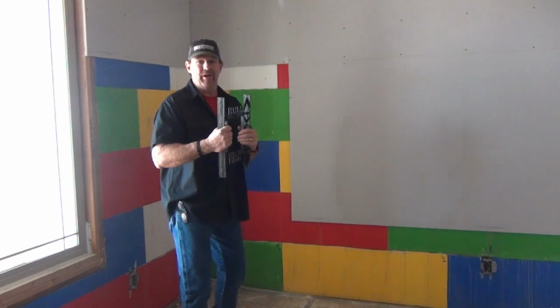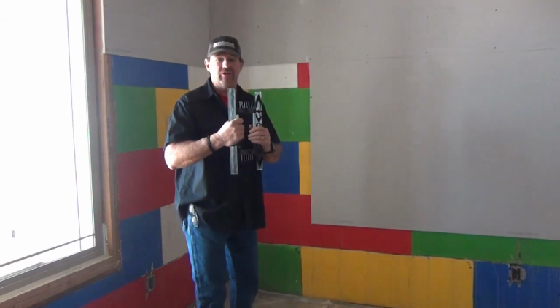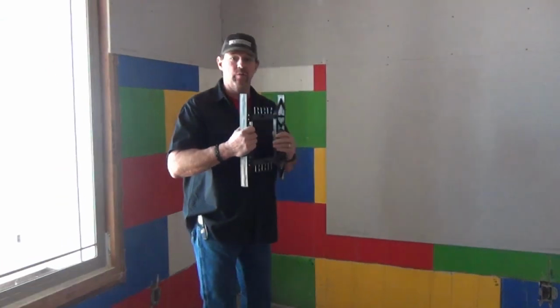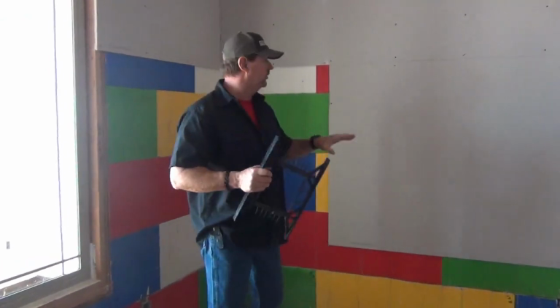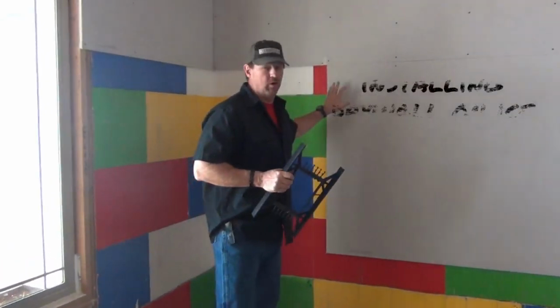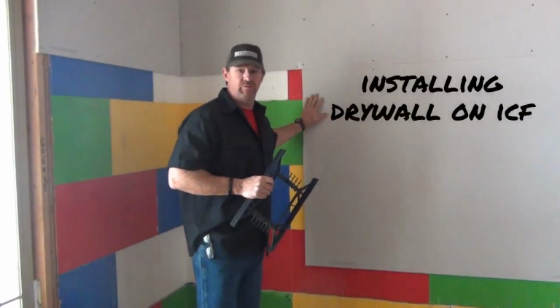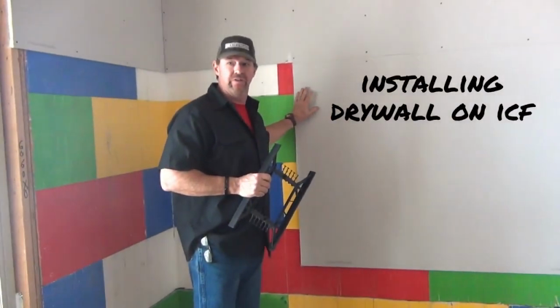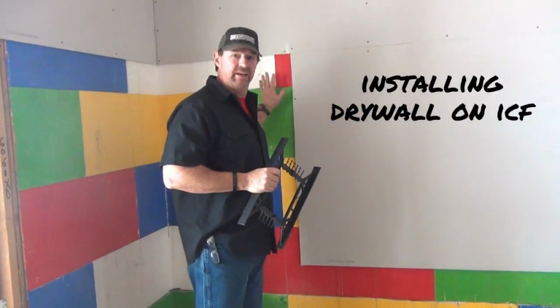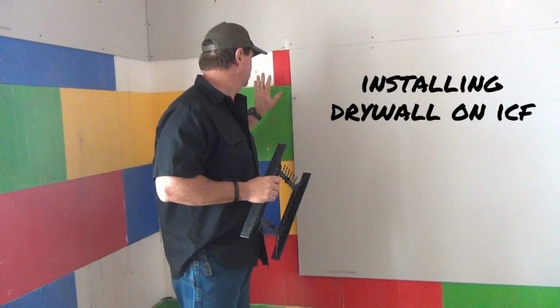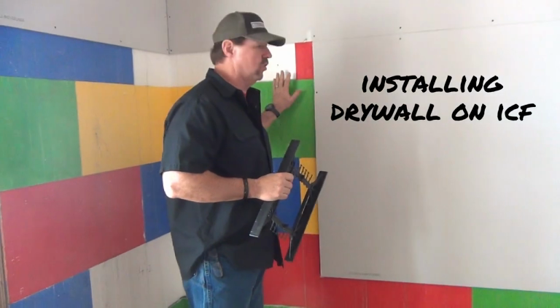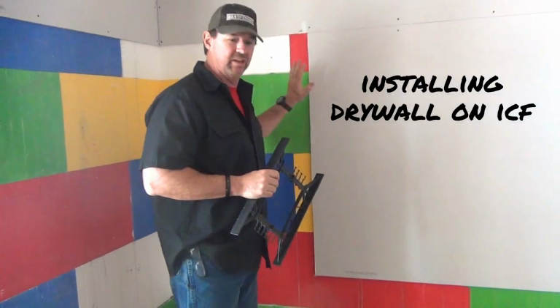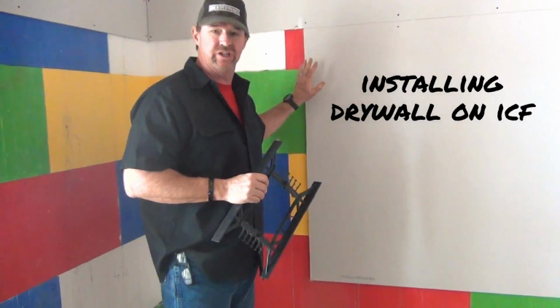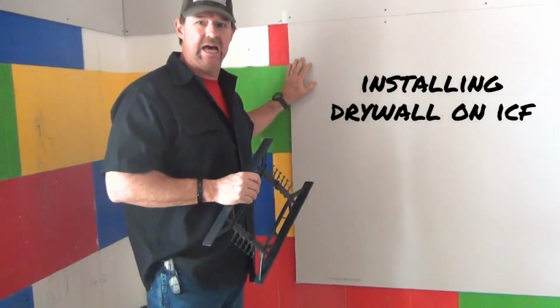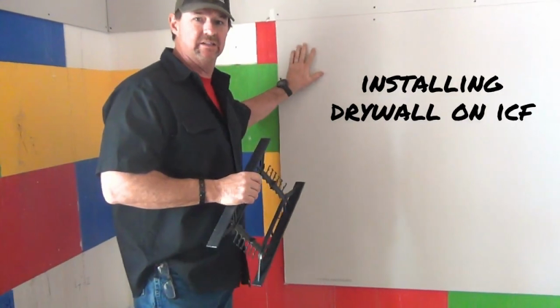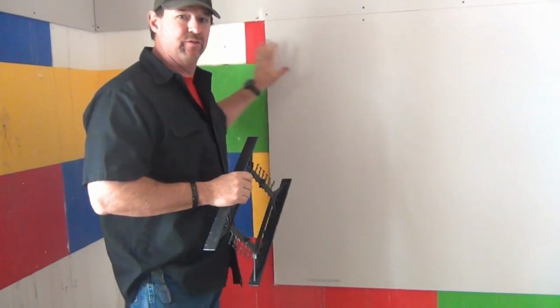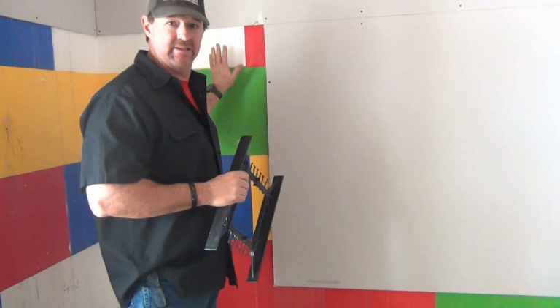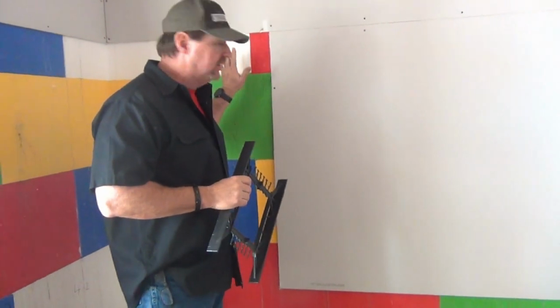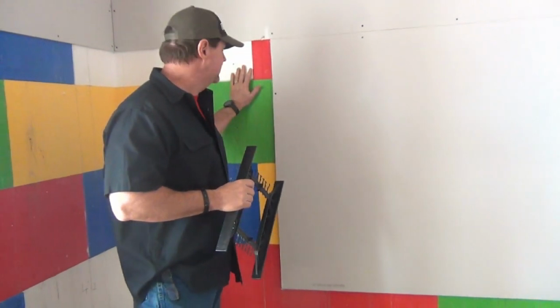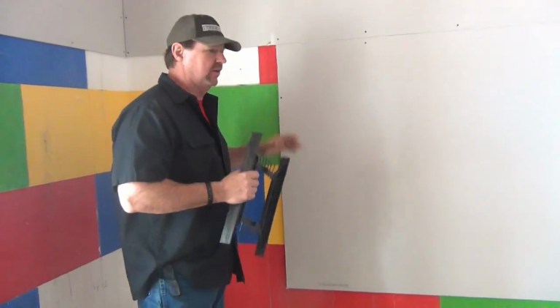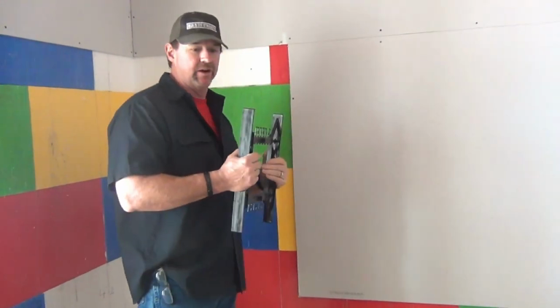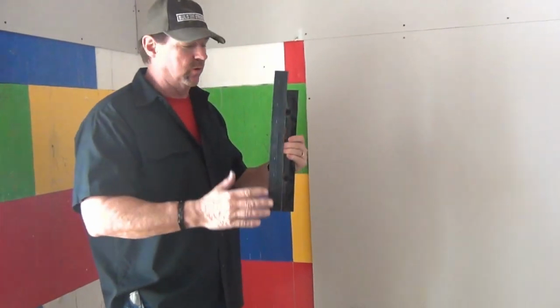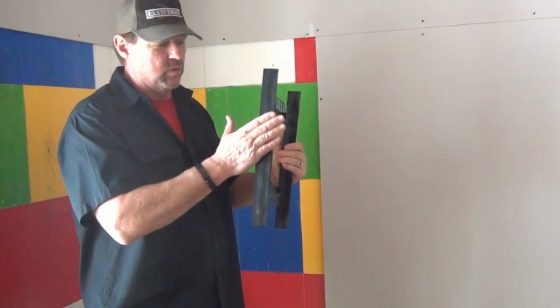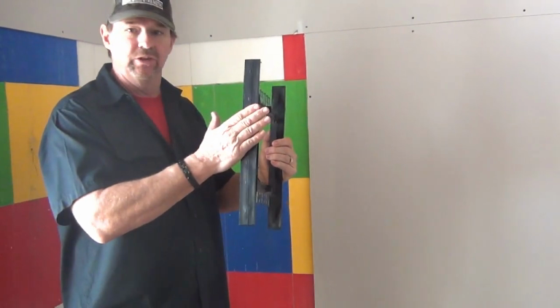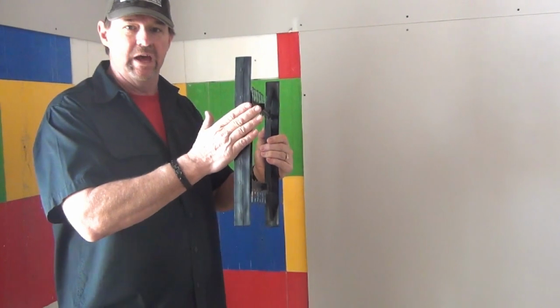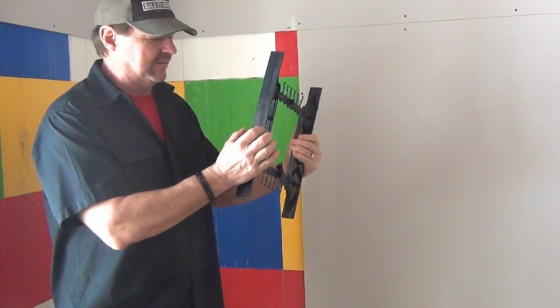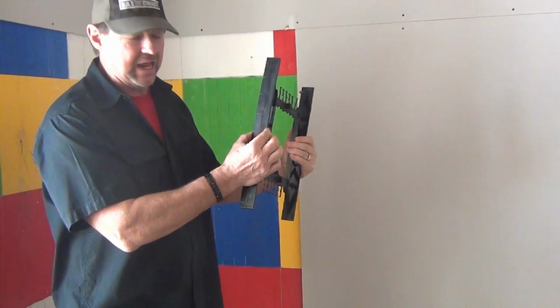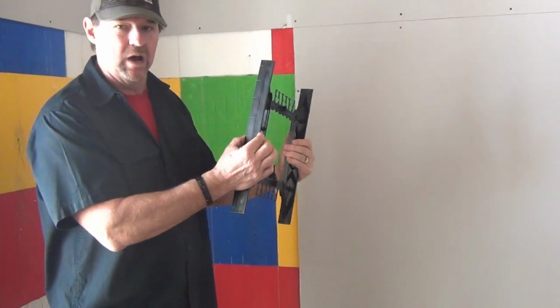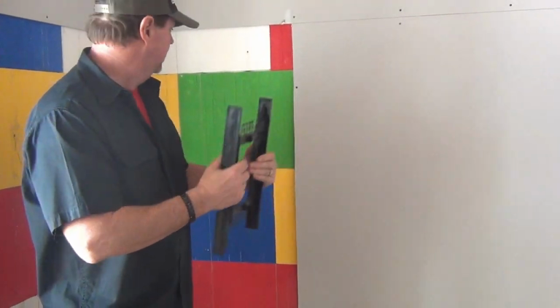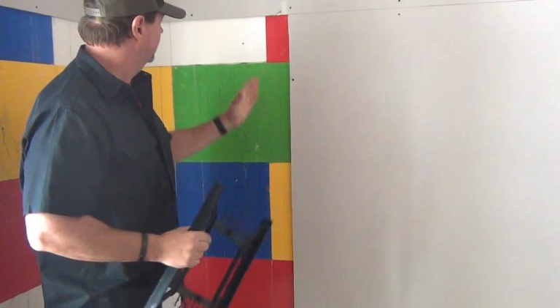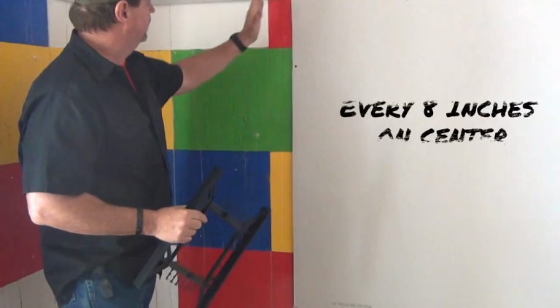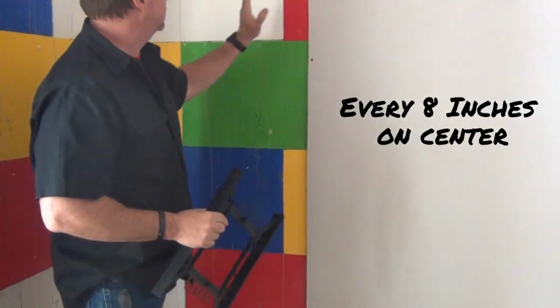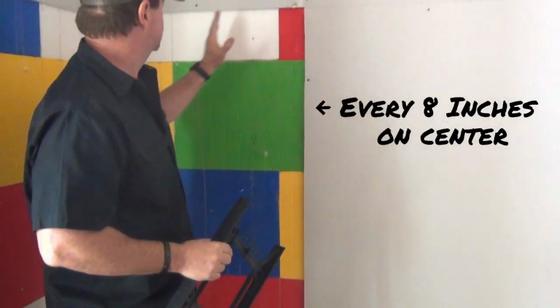I'm Gary with Castle Rock. We are hanging drywall sheetrock on the insulated concrete forms. The question is, how does this stuff get fastened to ICF? Very simple. We have a built-in web. It's an inch and a half wide, and it is every eight inches on center.